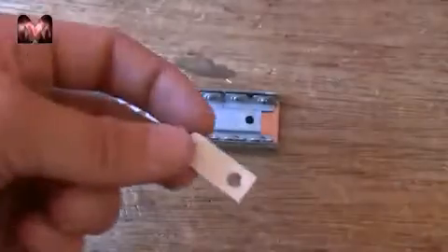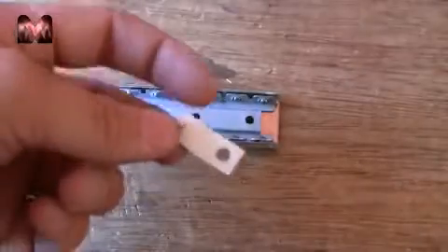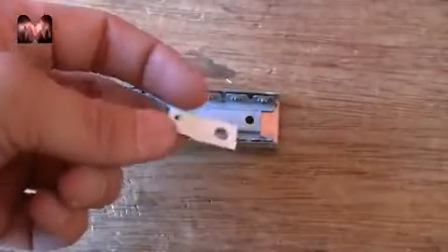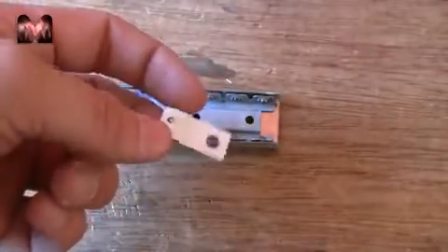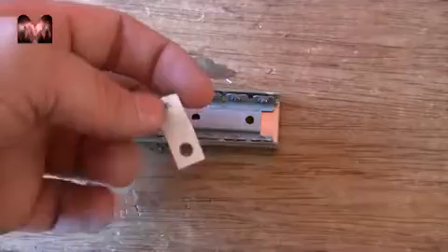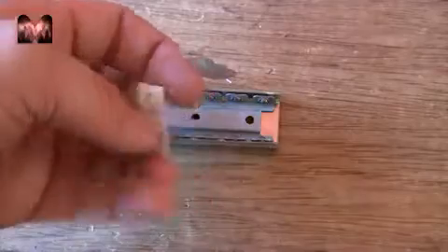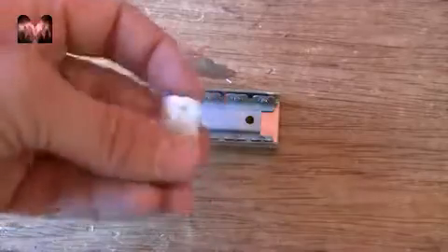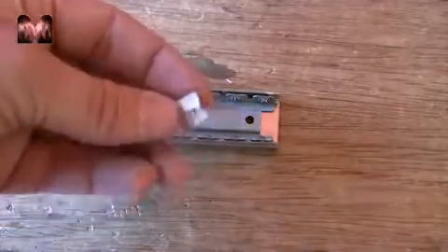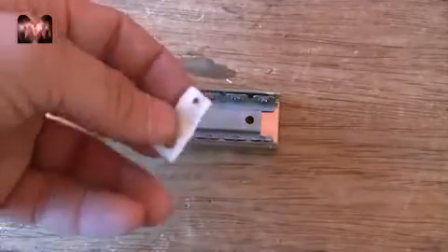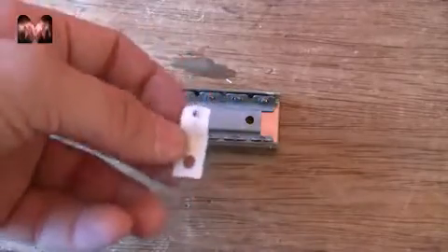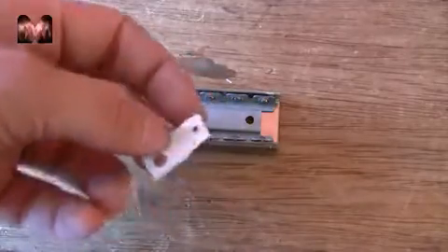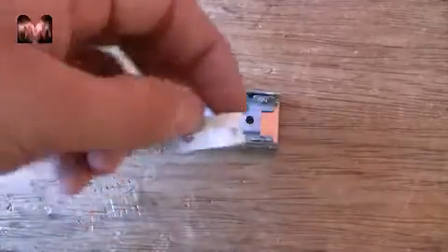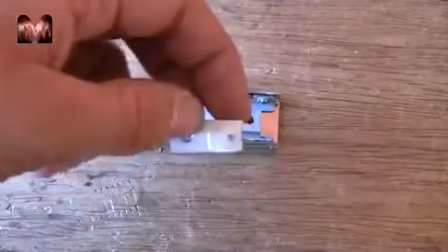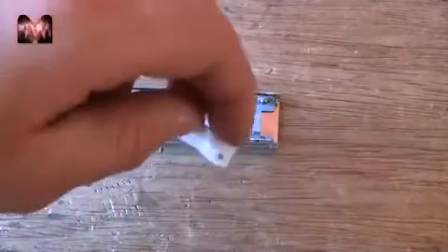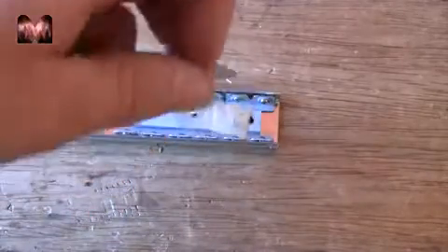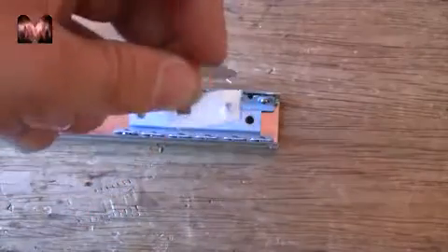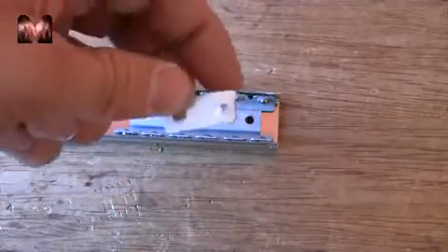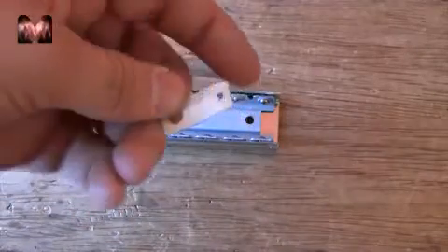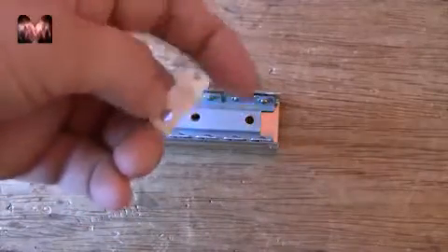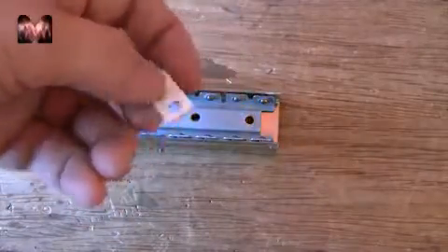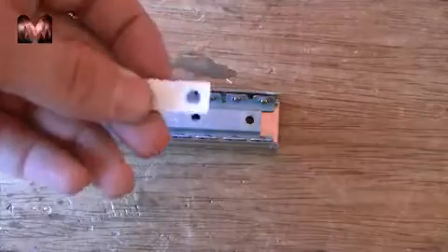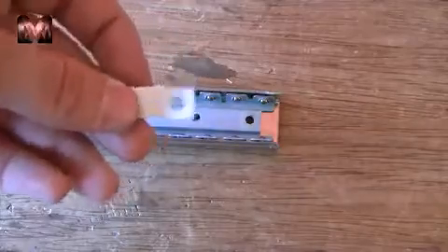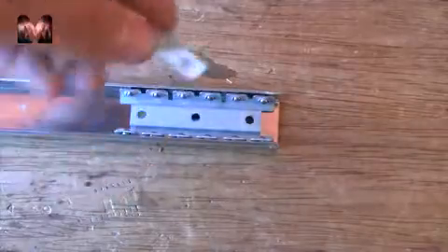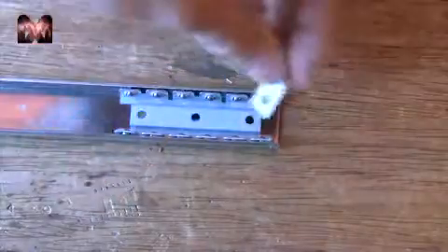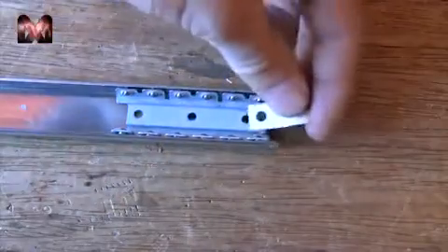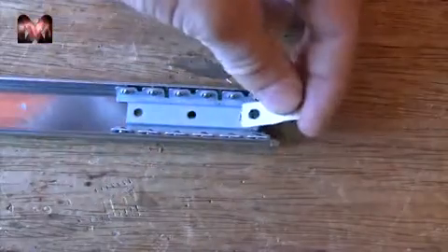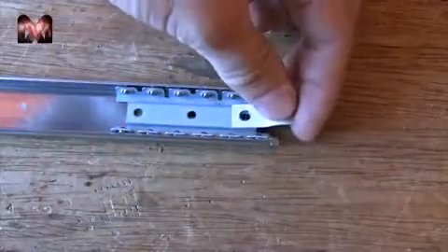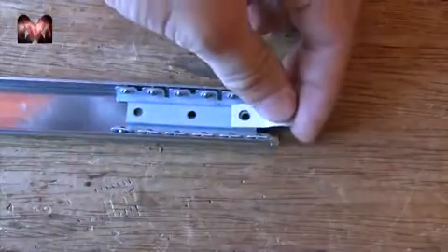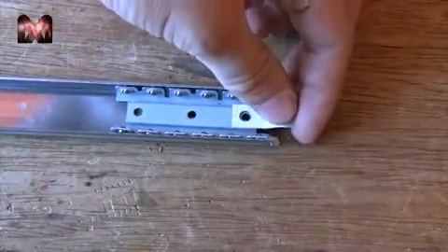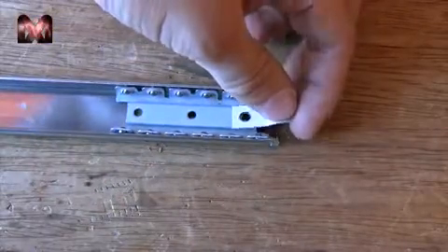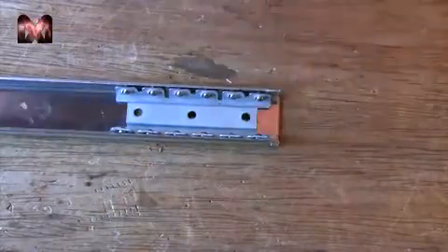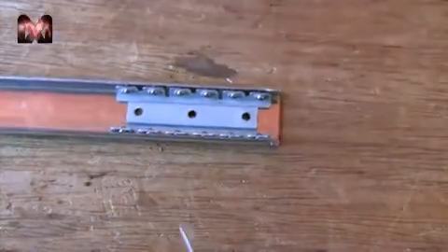I have drilled 2 holes in a piece of metal. The small one is to attach the spring to, and the other one is to attach it to the slide using a rivet.